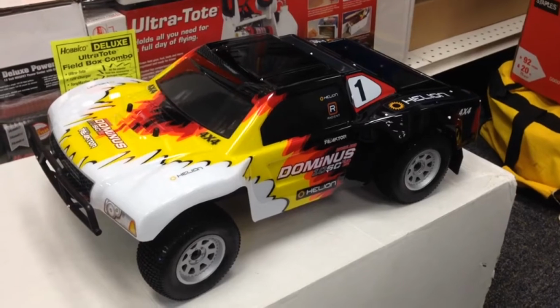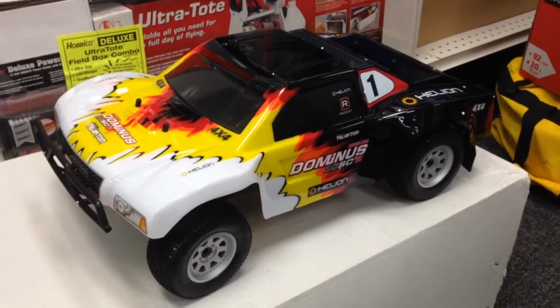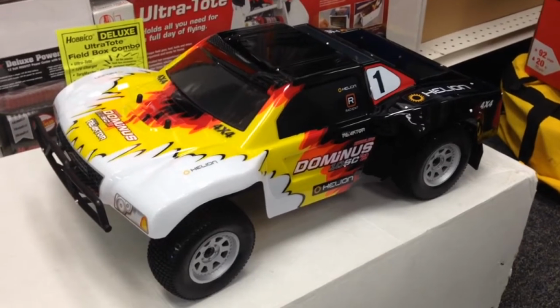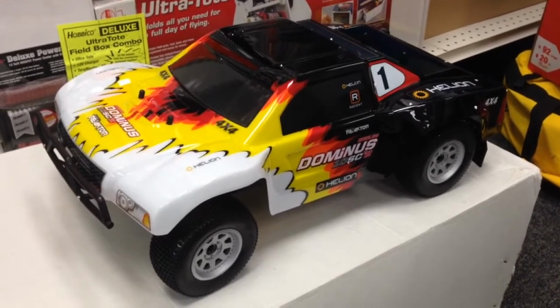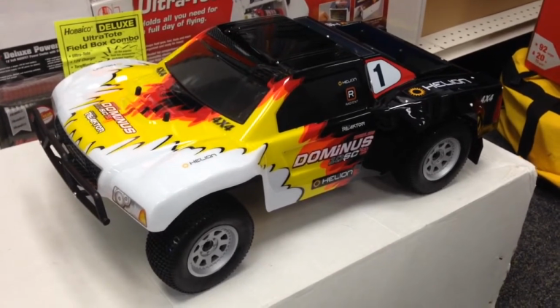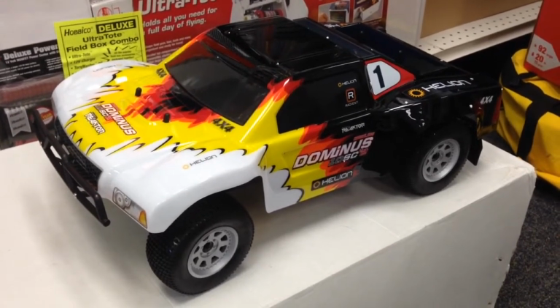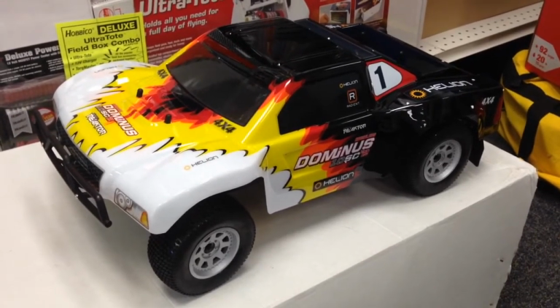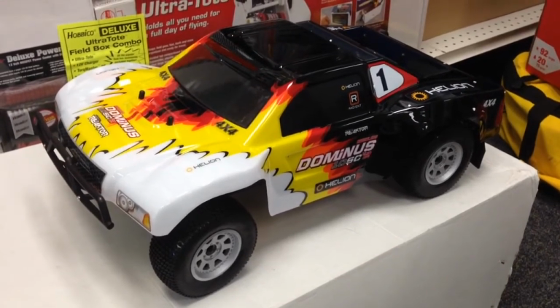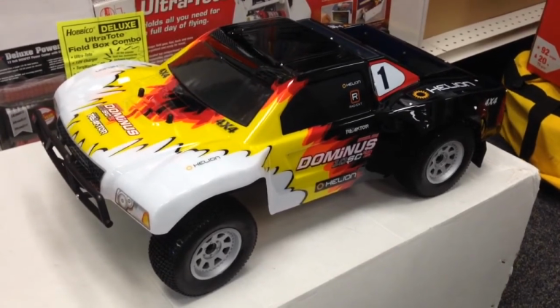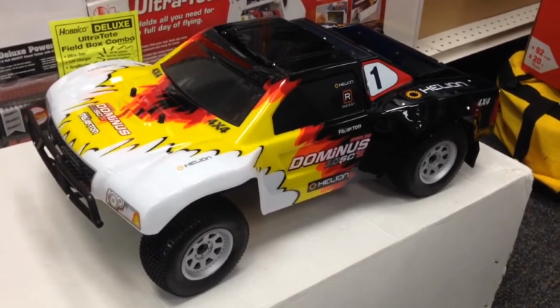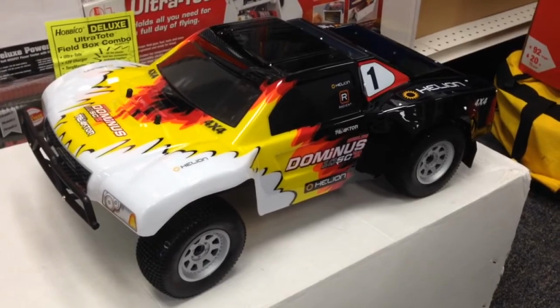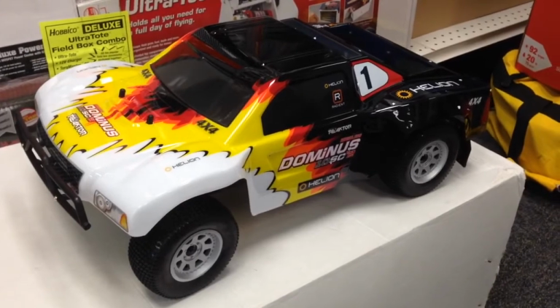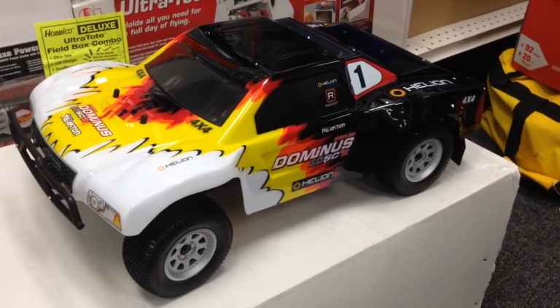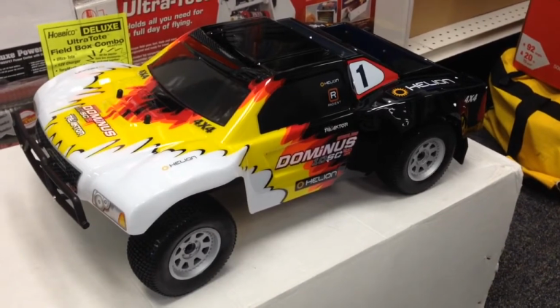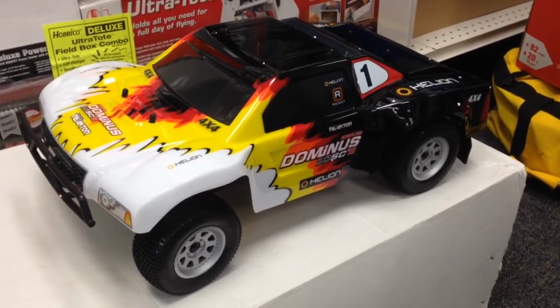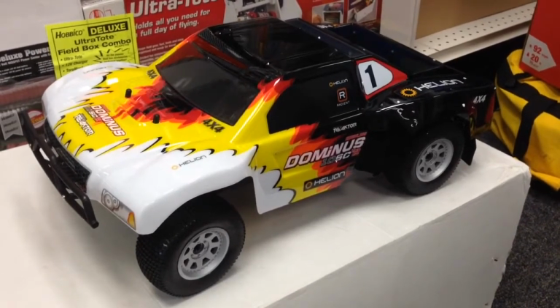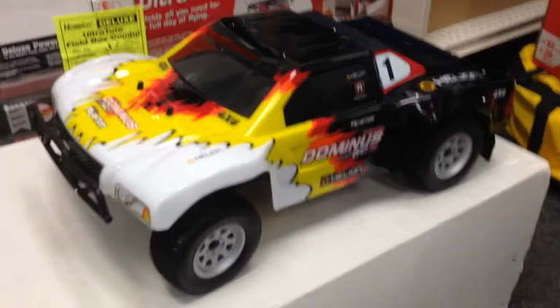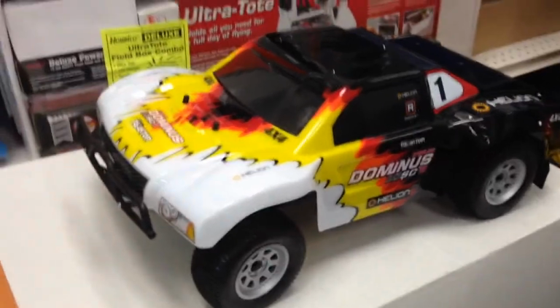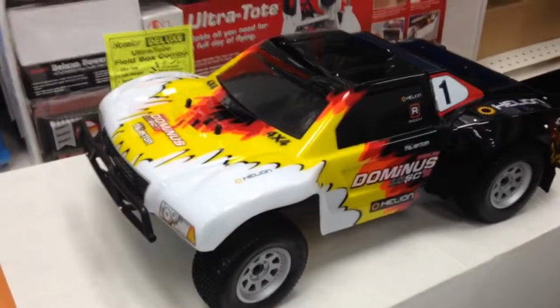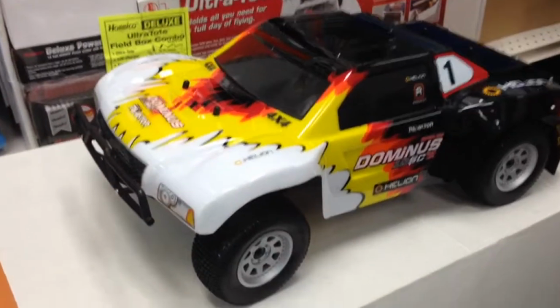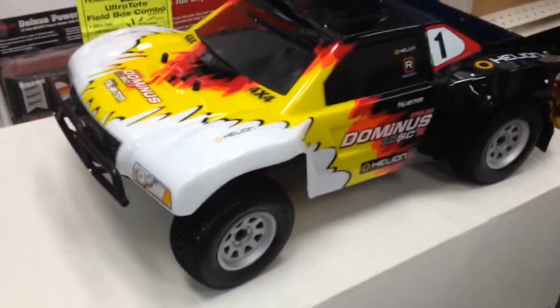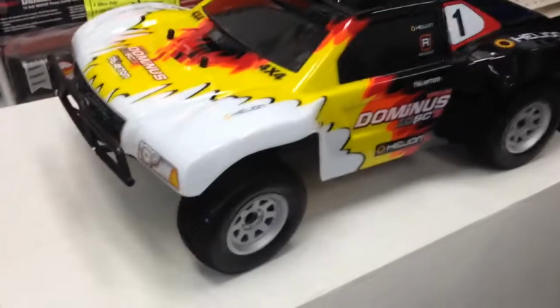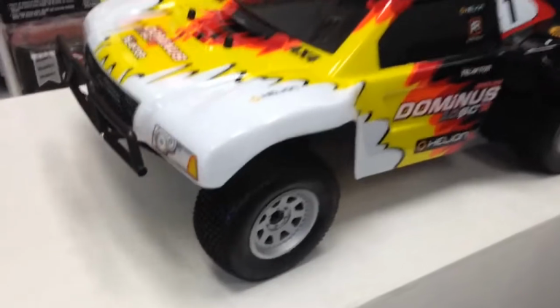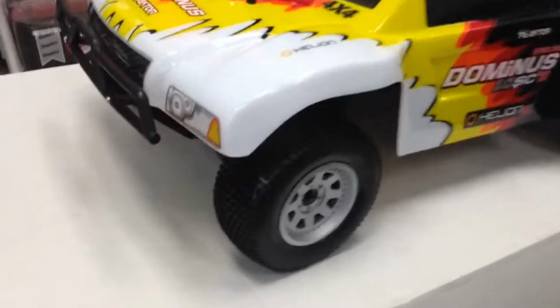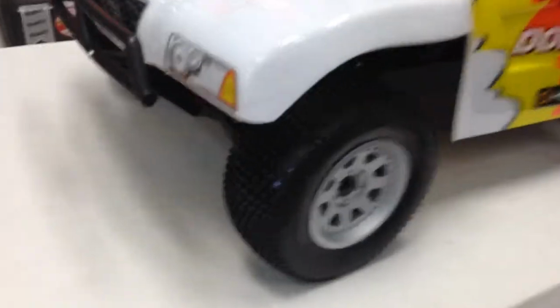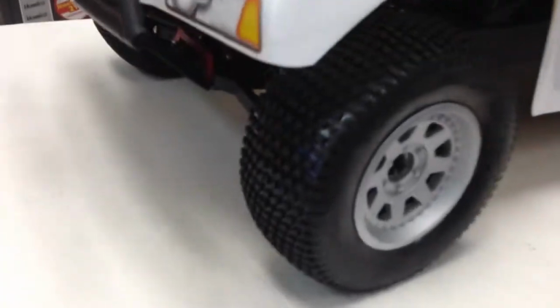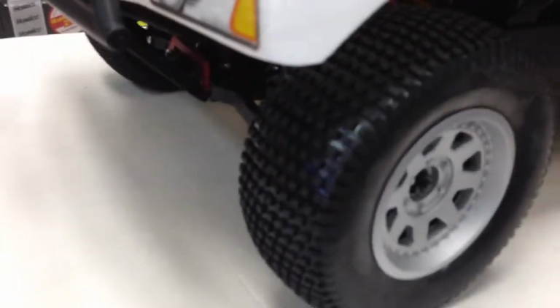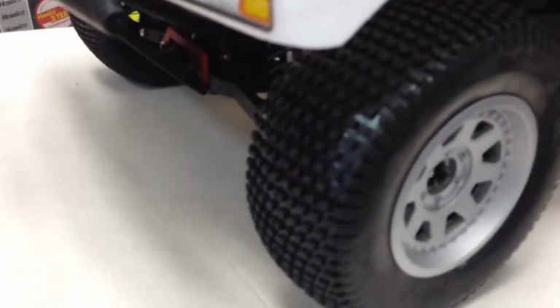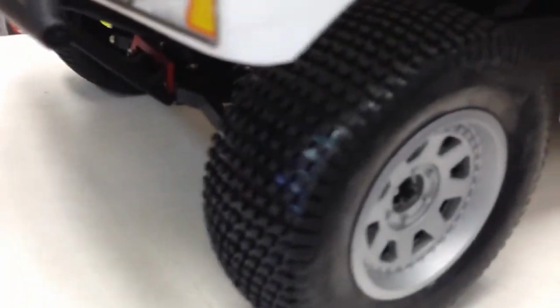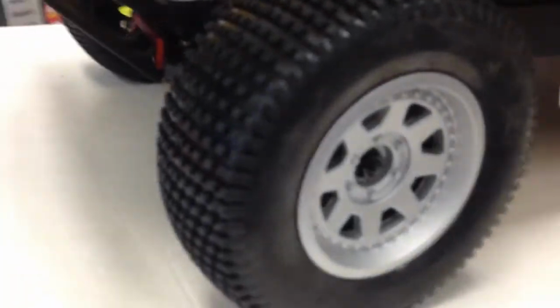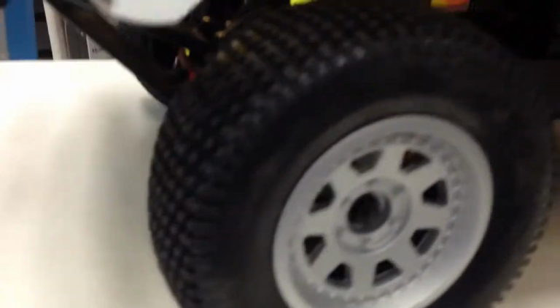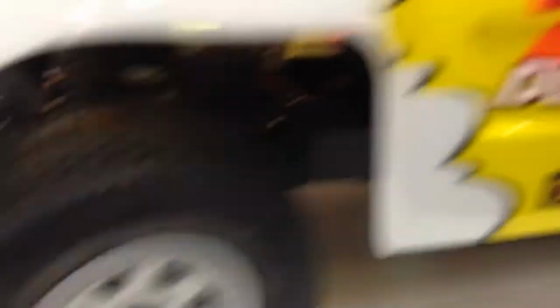Alright, you're looking at the new Helion Dominus Shark Course Truck 4WD 10th Scale. Look at the tires on it — looks like they're pretty cool off-roaders.